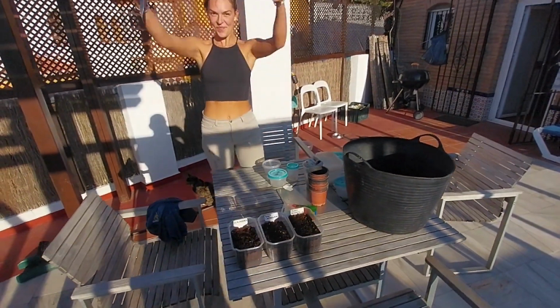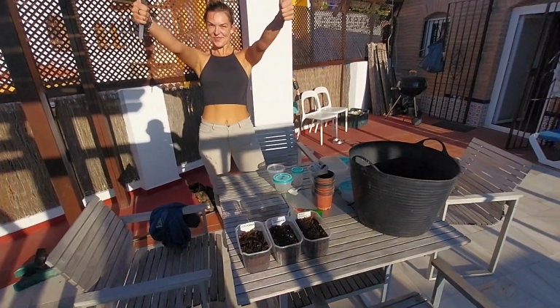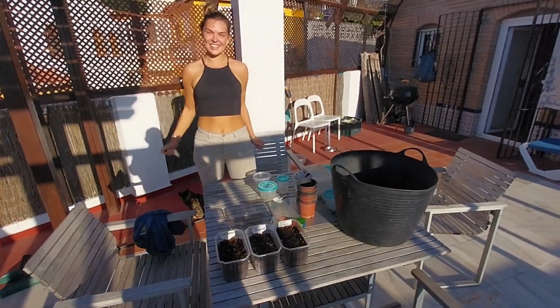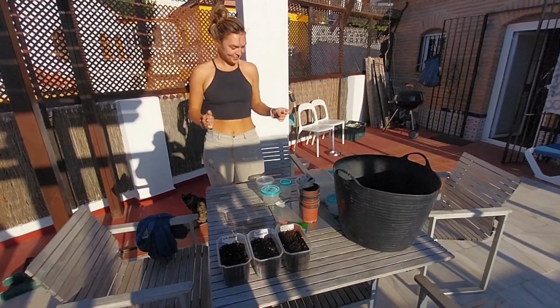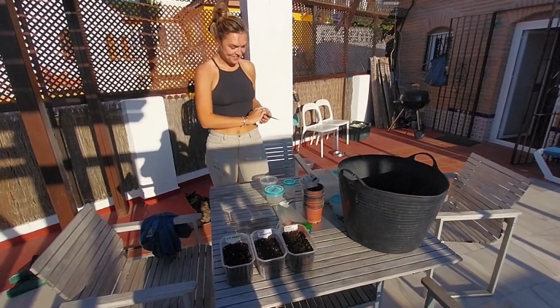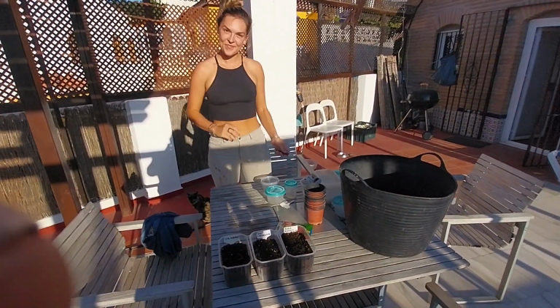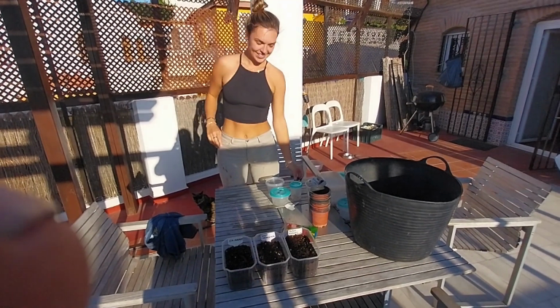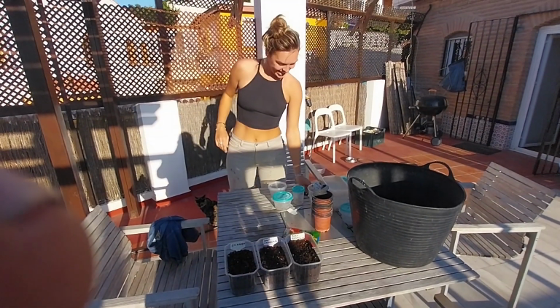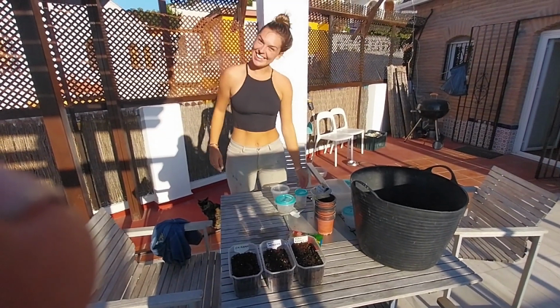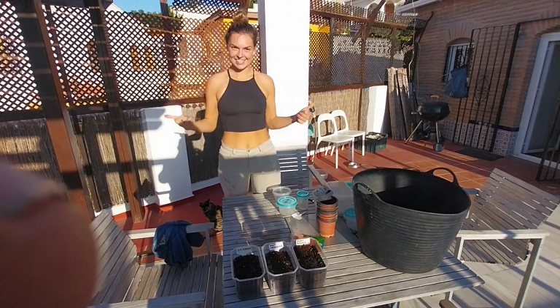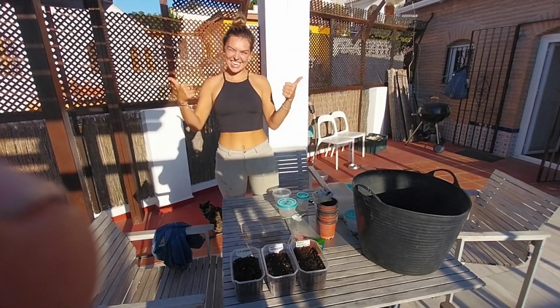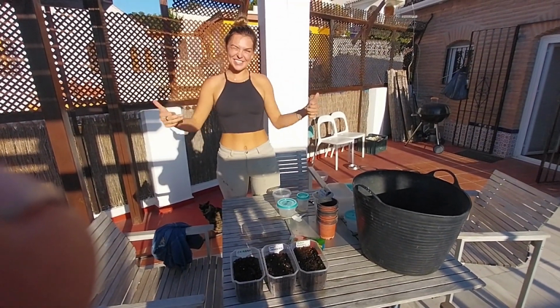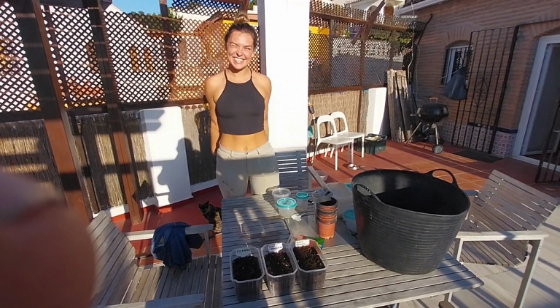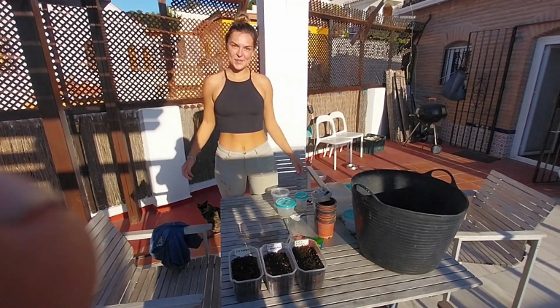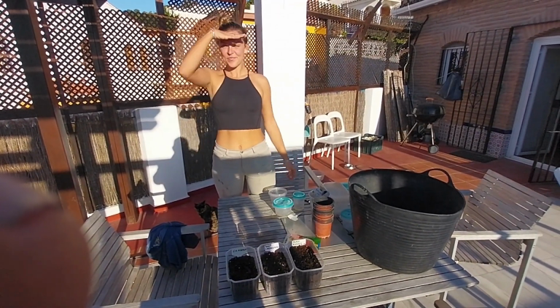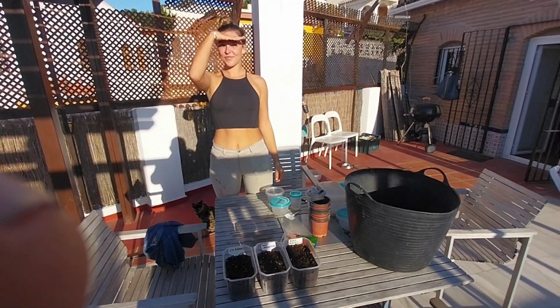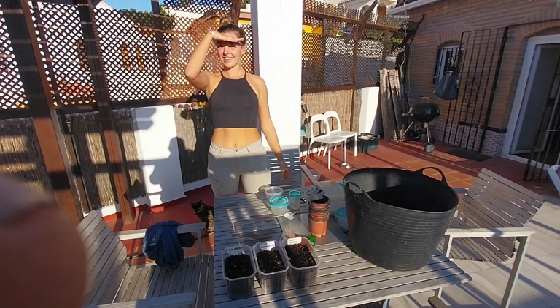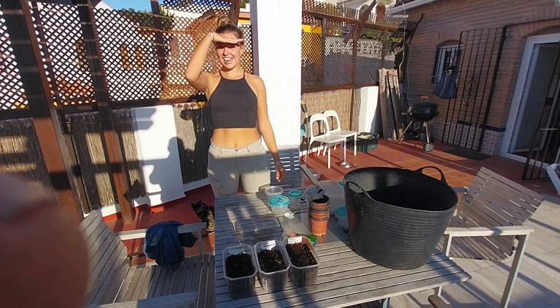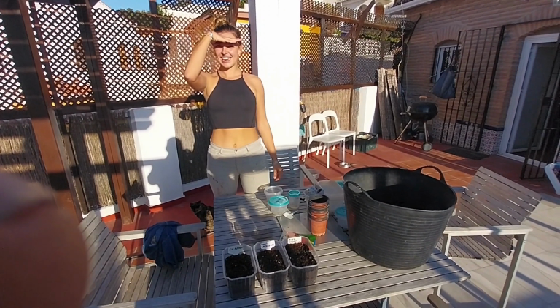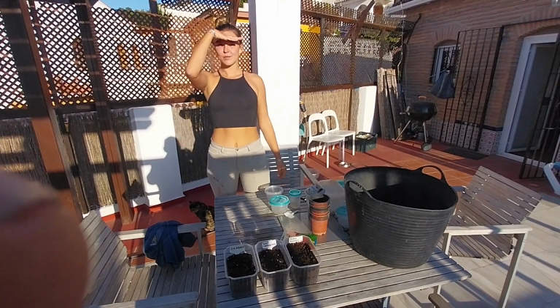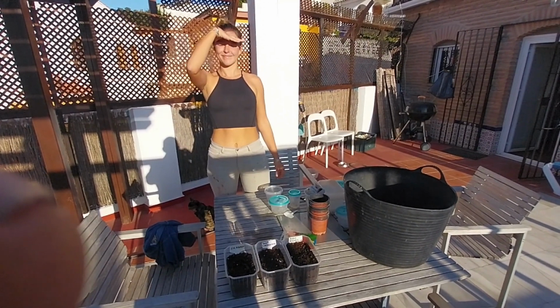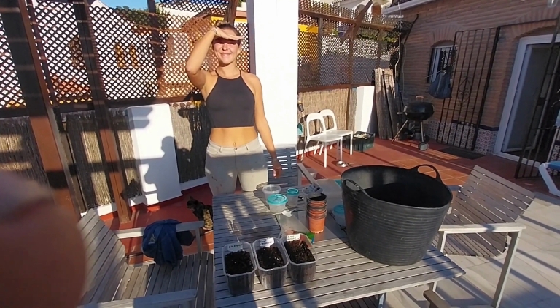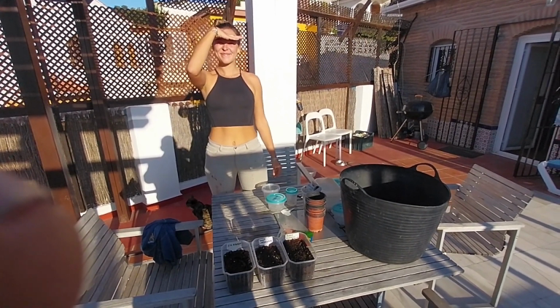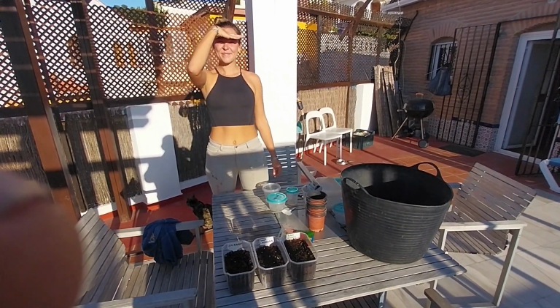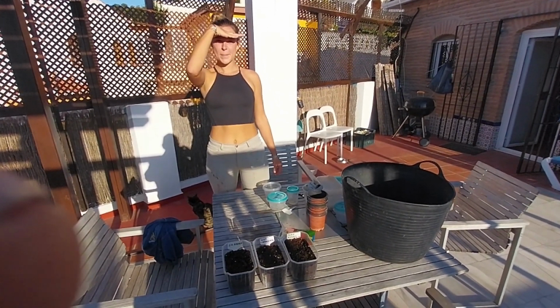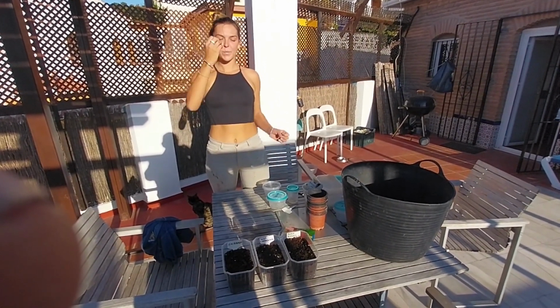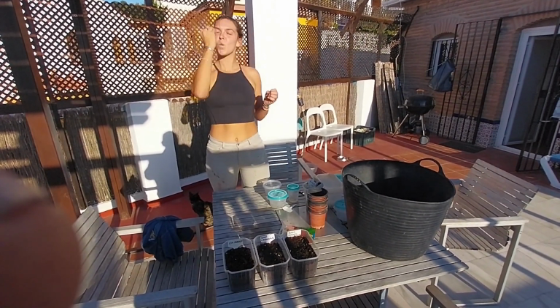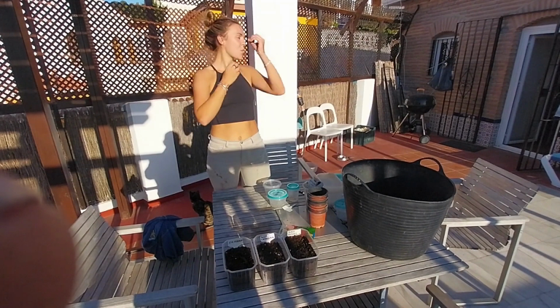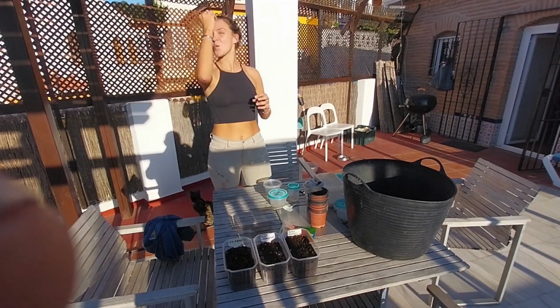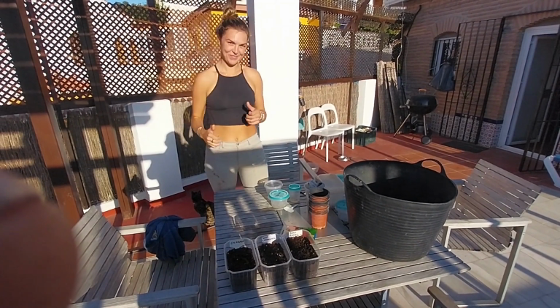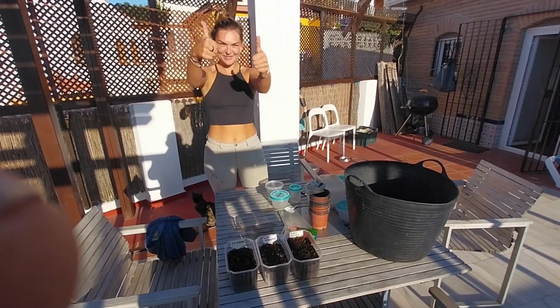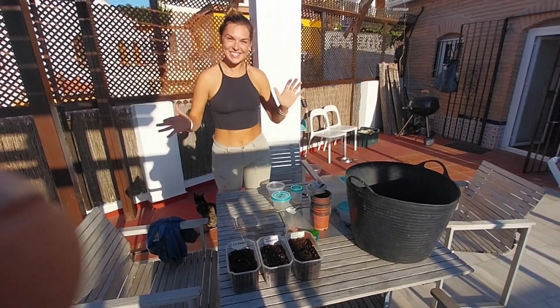That showed you how we plant our tomato seeds in the sun. They'll be sprouting, and within three weeks they'll probably be two or three centimeters high. Okay, bye.